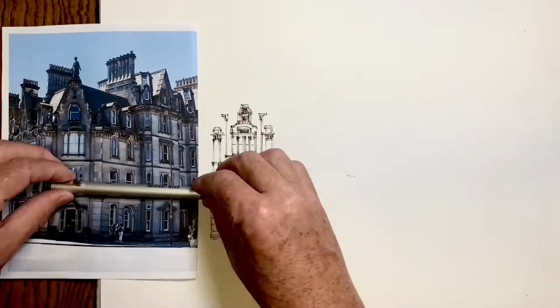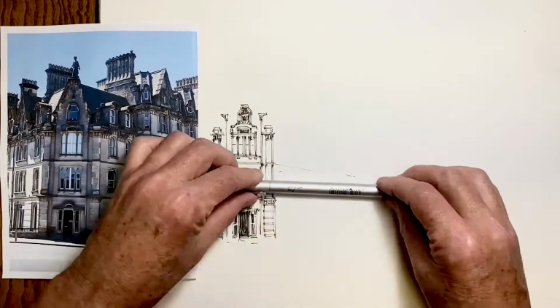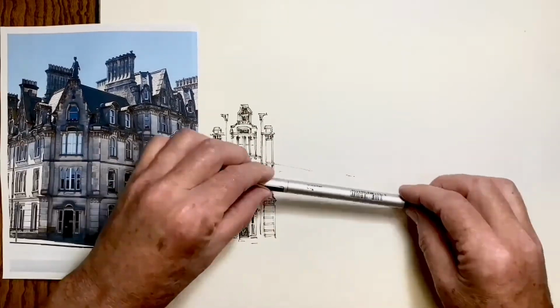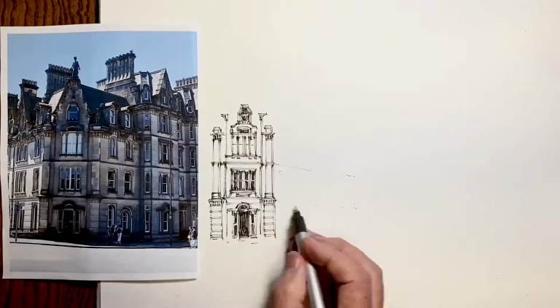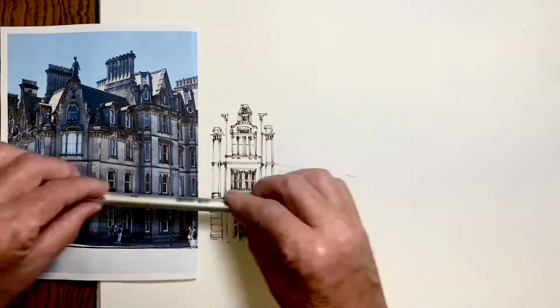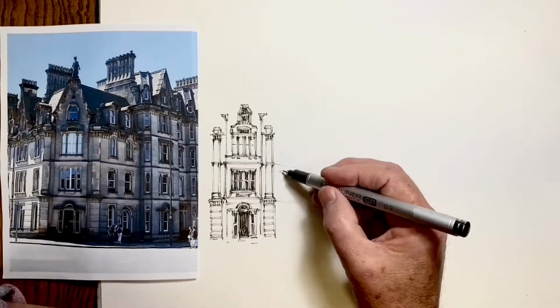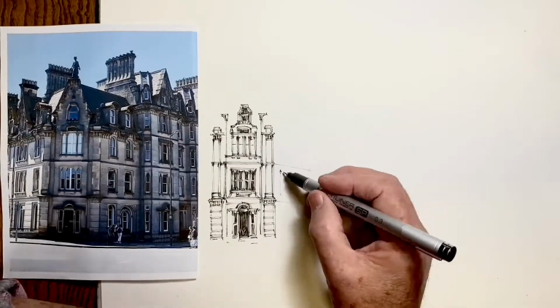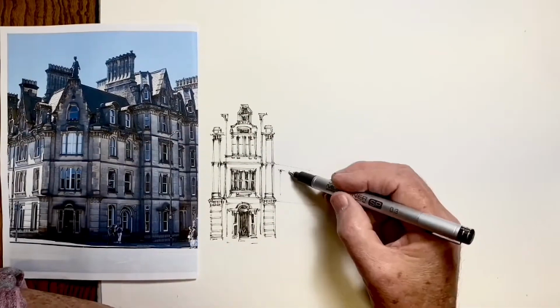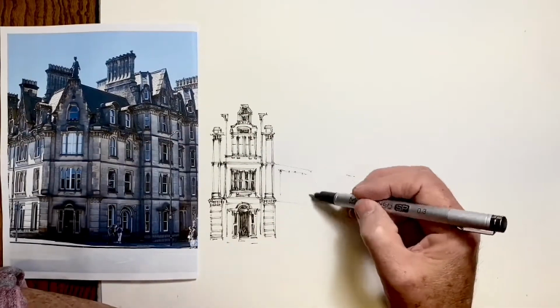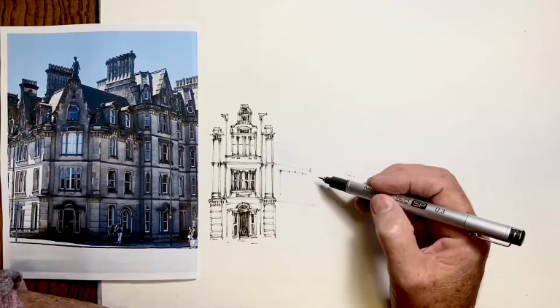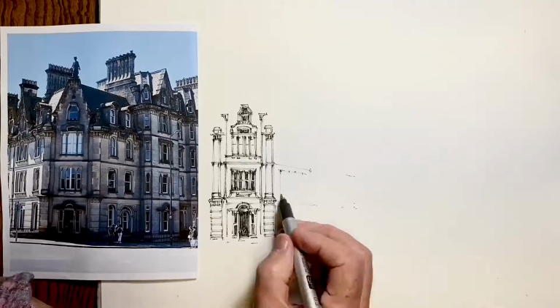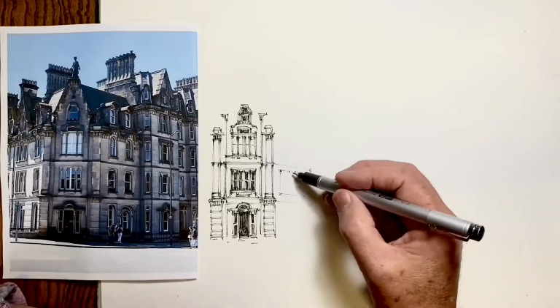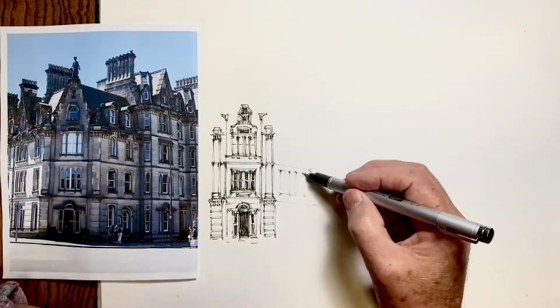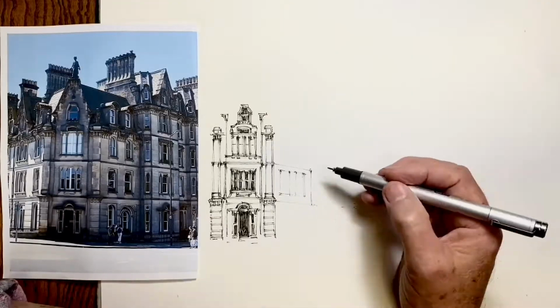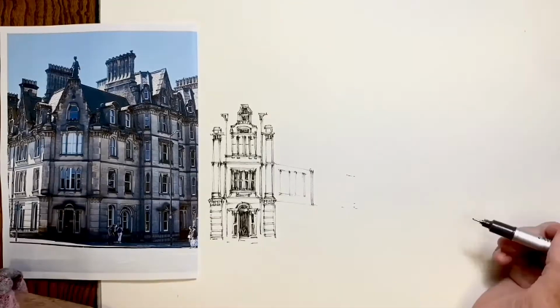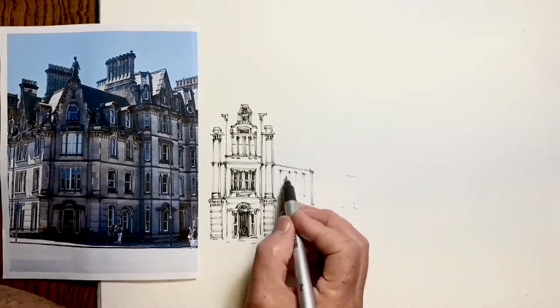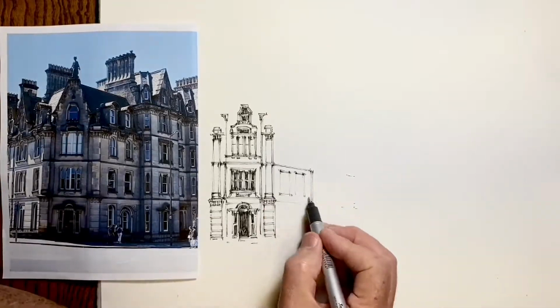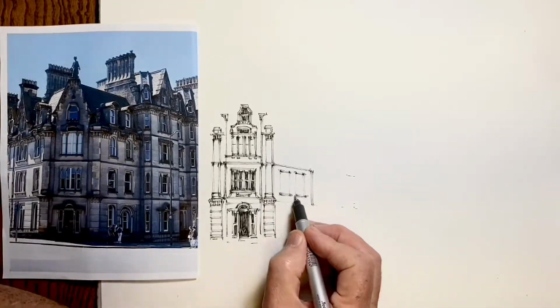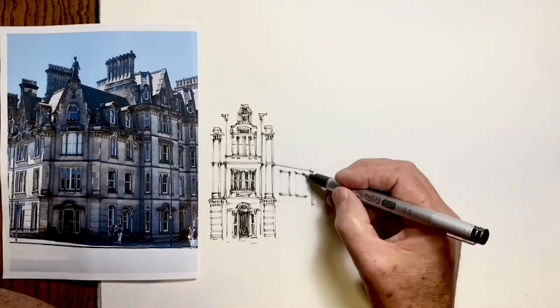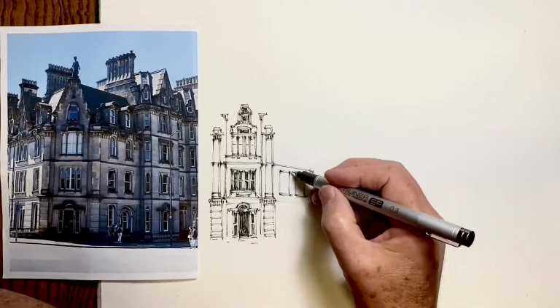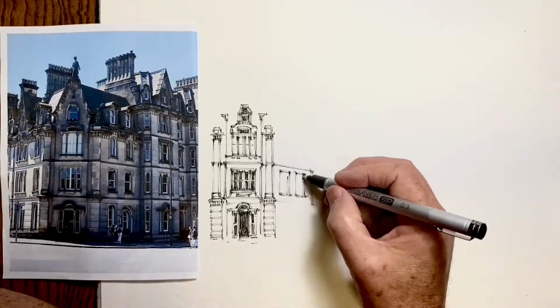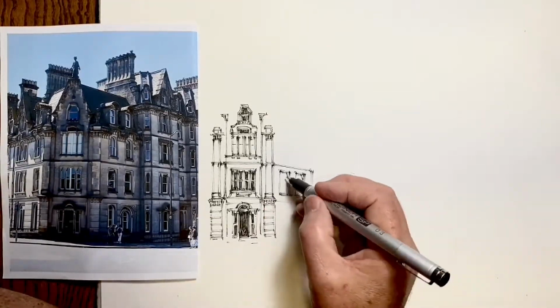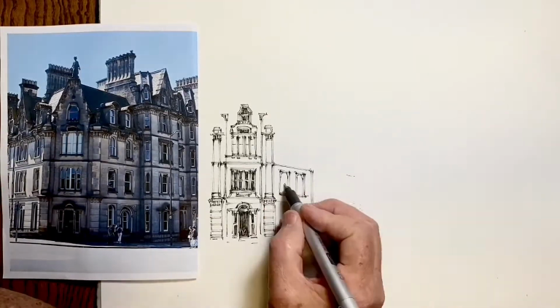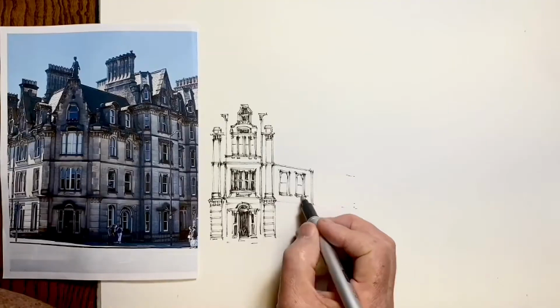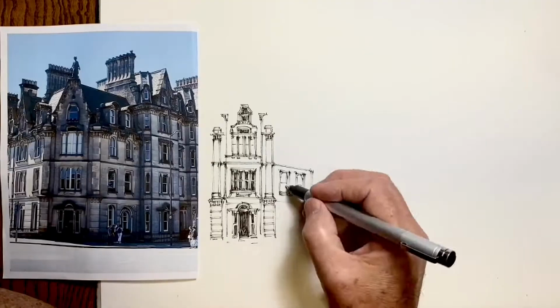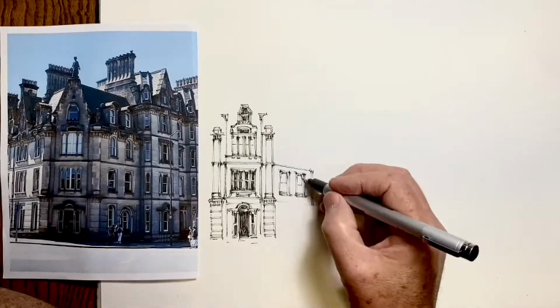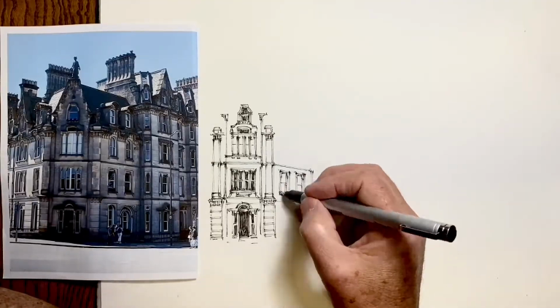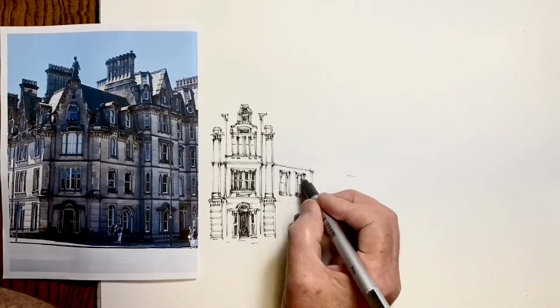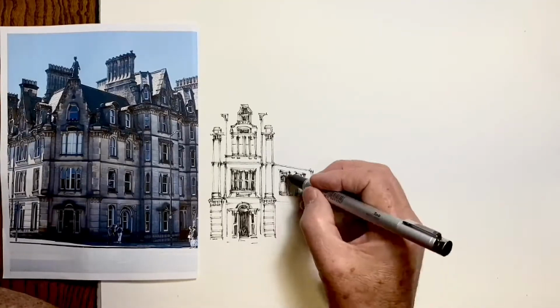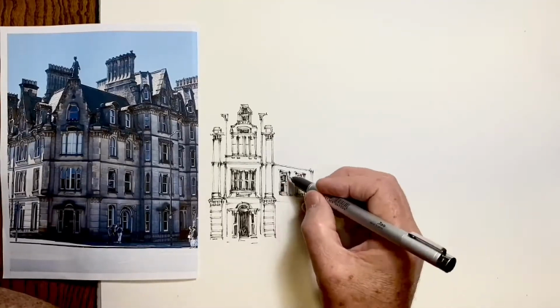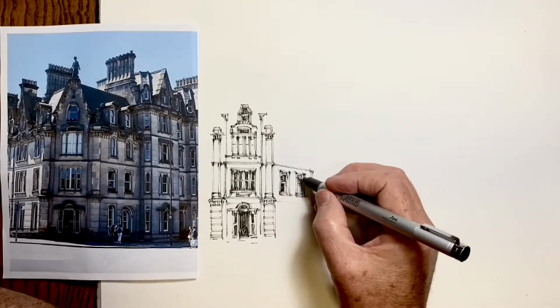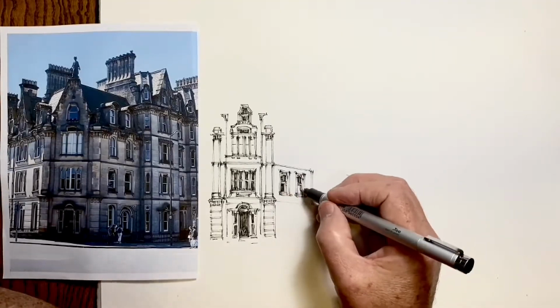So now I start to work out my perspective, and this is very important. These perspective lines will go right the length of the drawing, so it's important that I get them accurate at the start, because I don't want them to have to change direction halfway through.